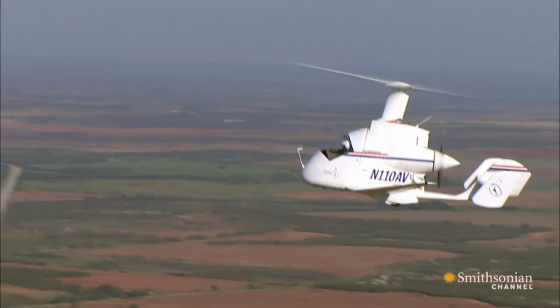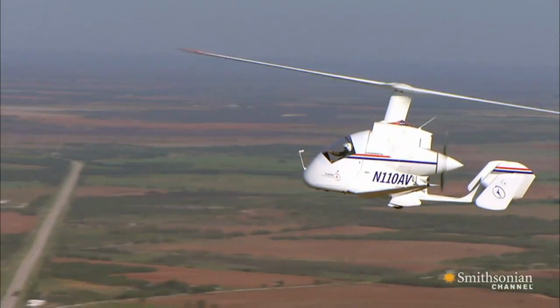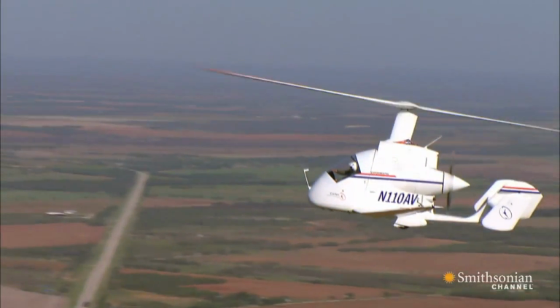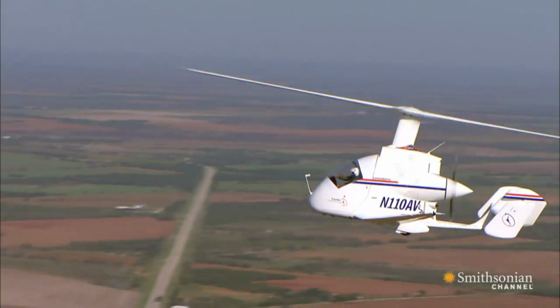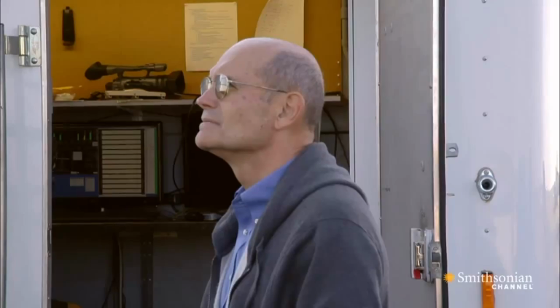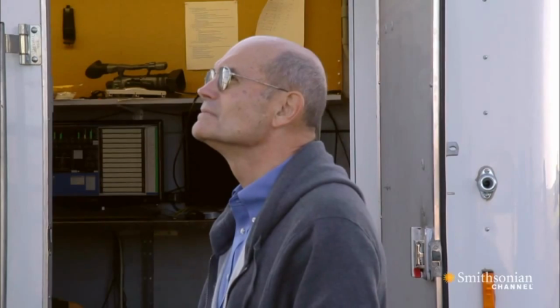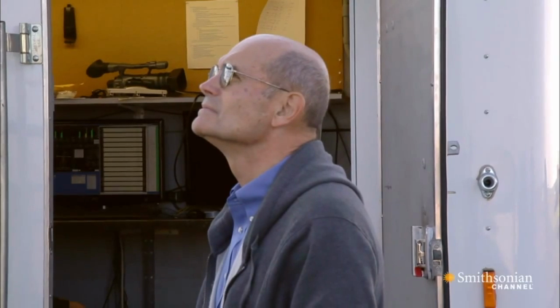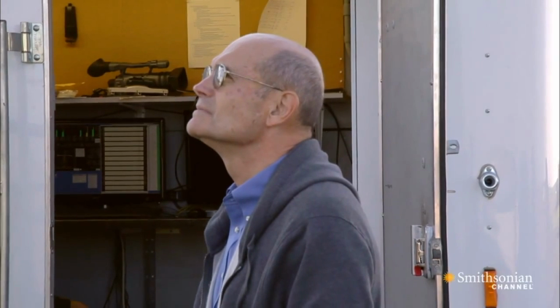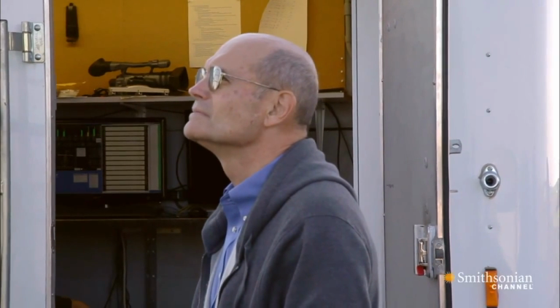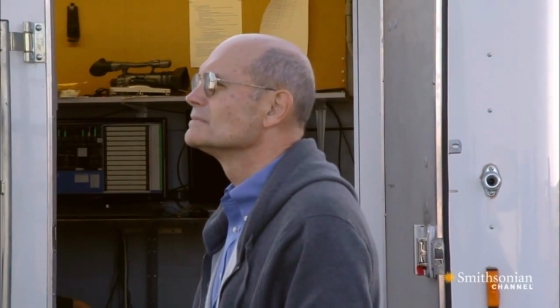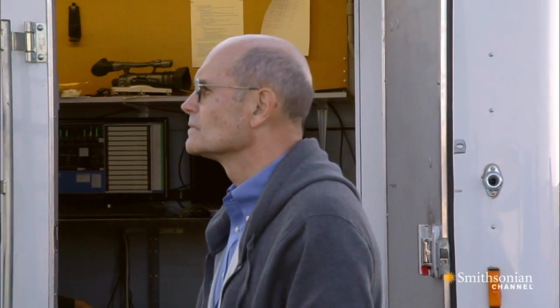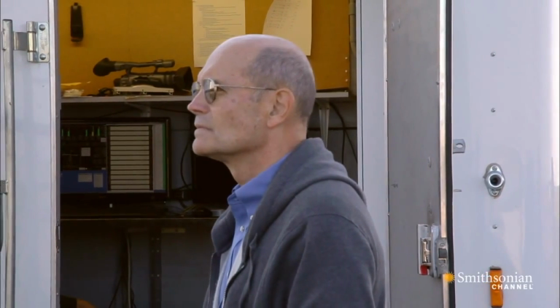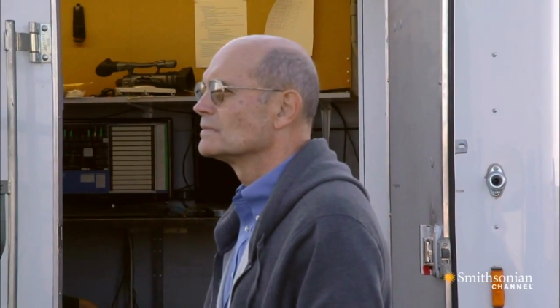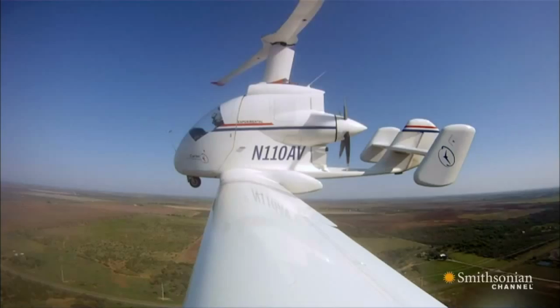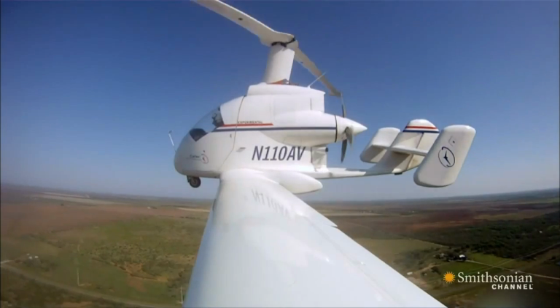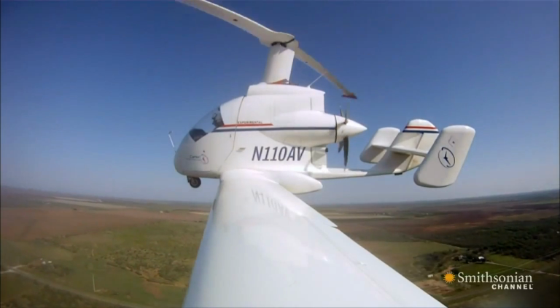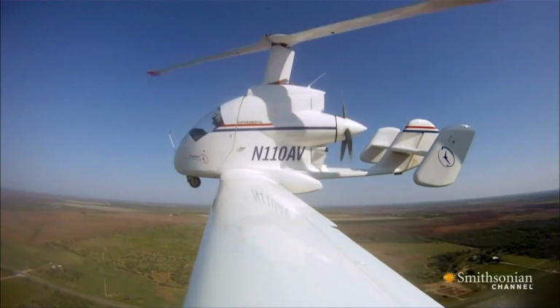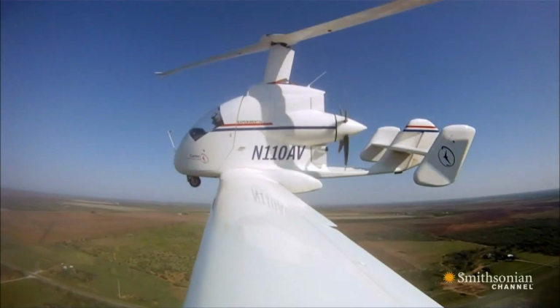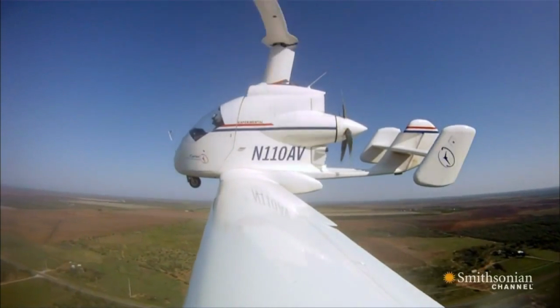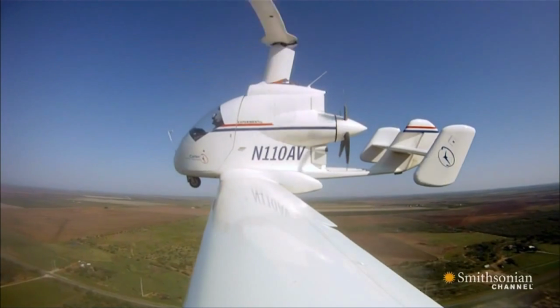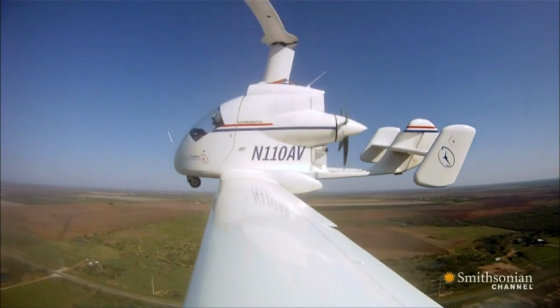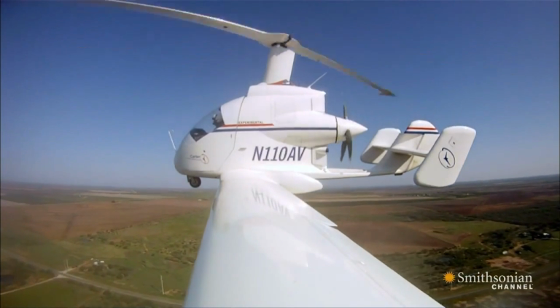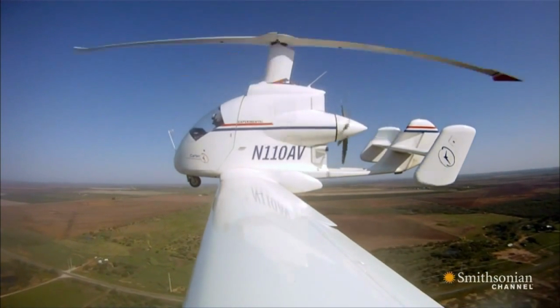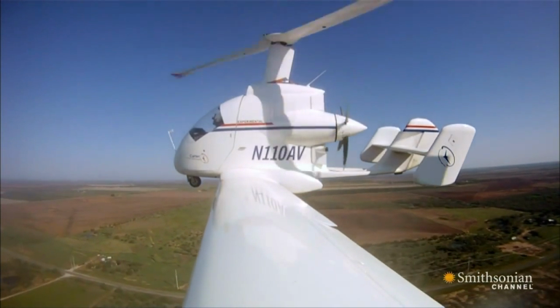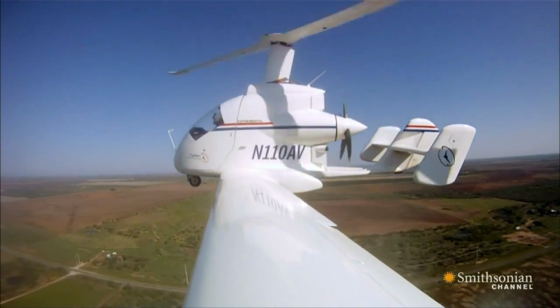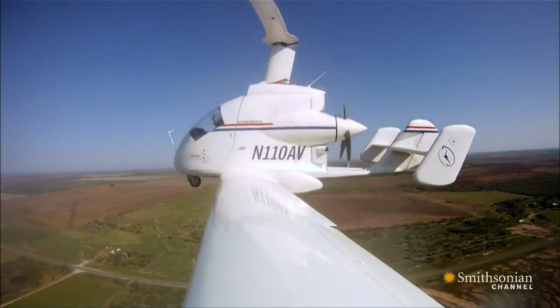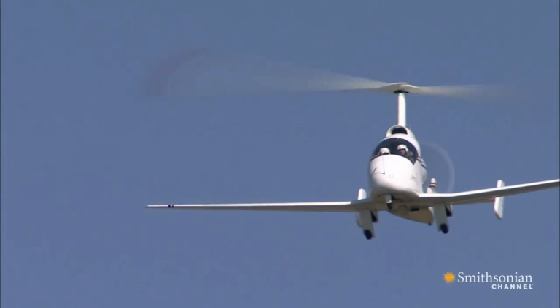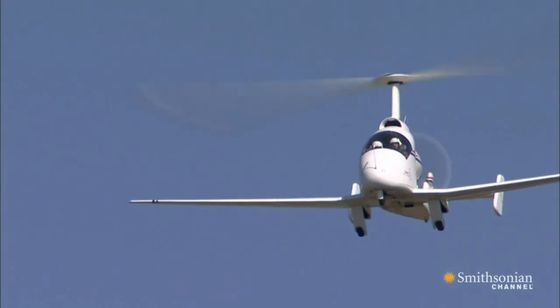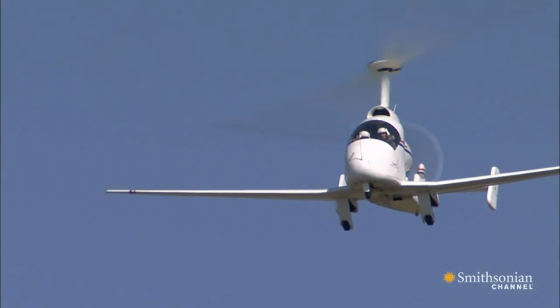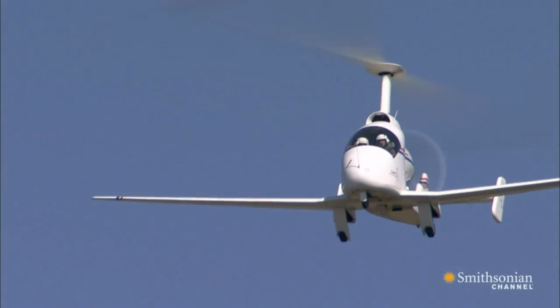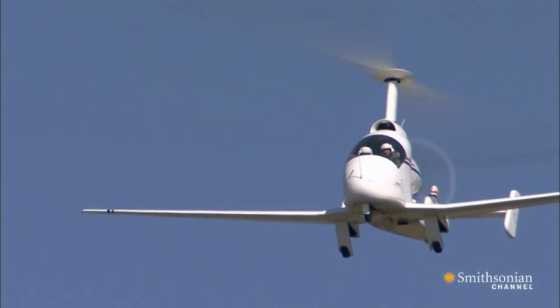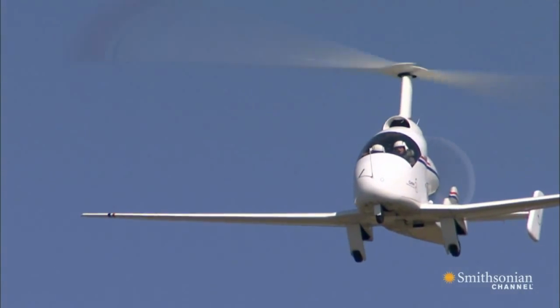Over the next year, Jay will keep testing his prototype design and improving his slowed rotor system. After that, he plans on scaling up the challenge.